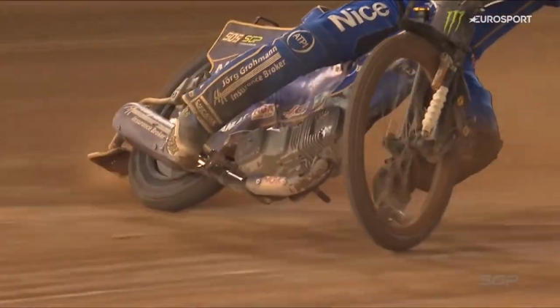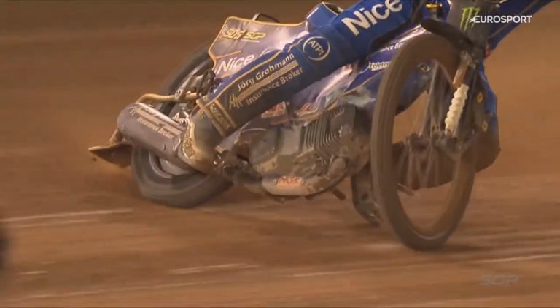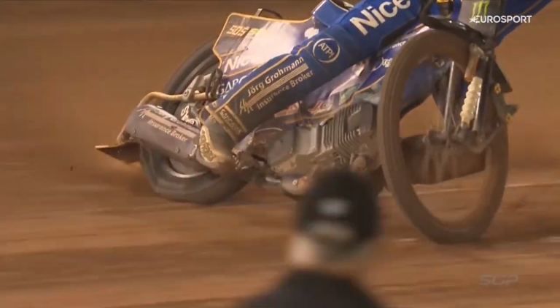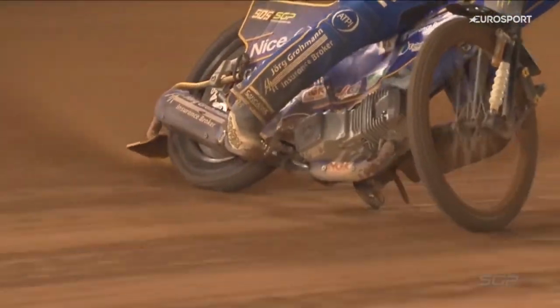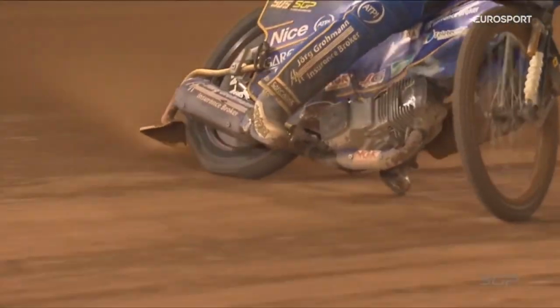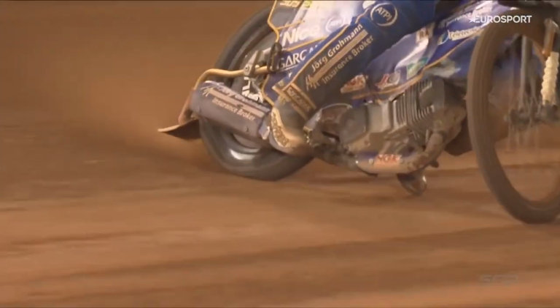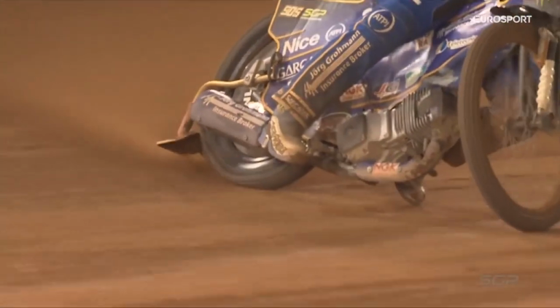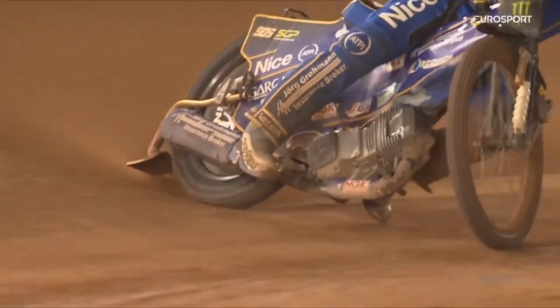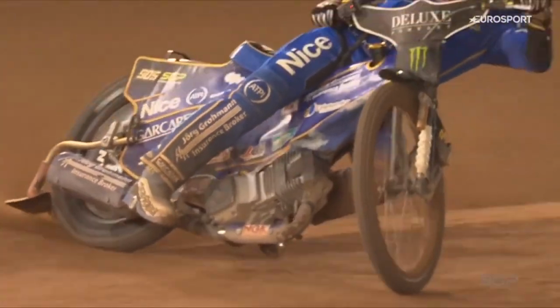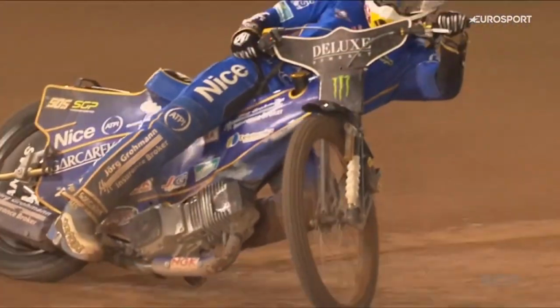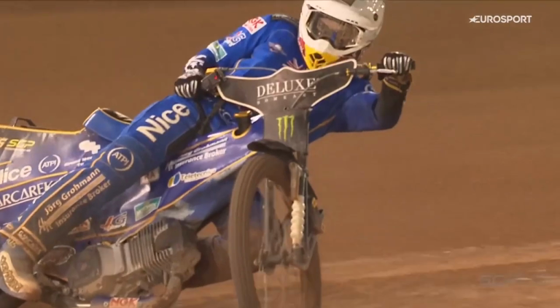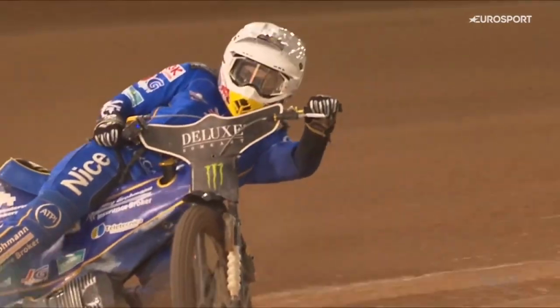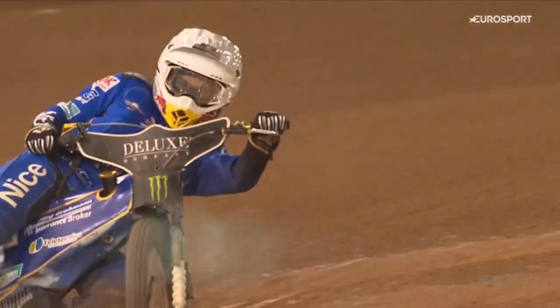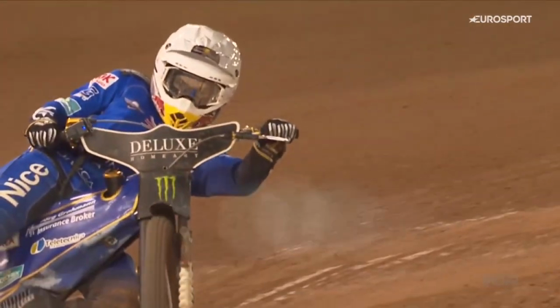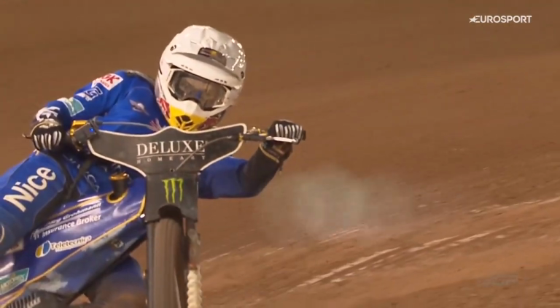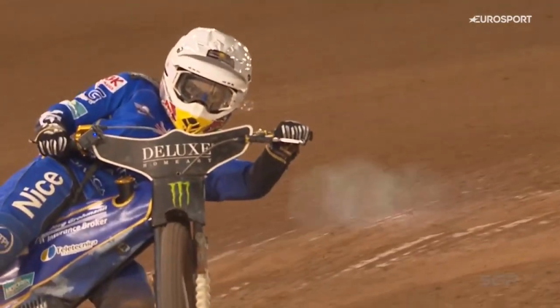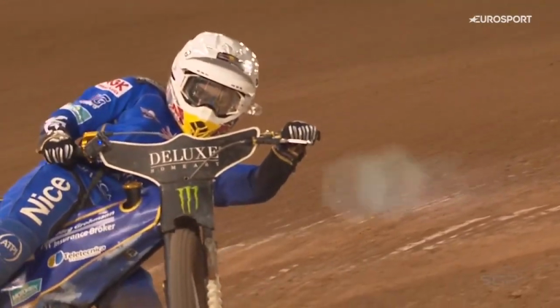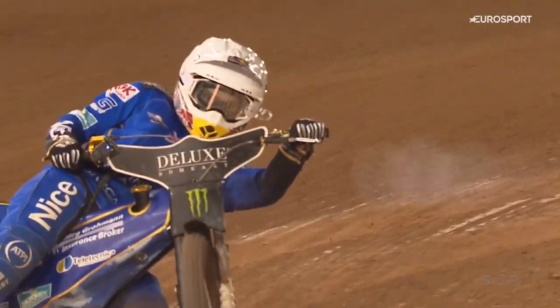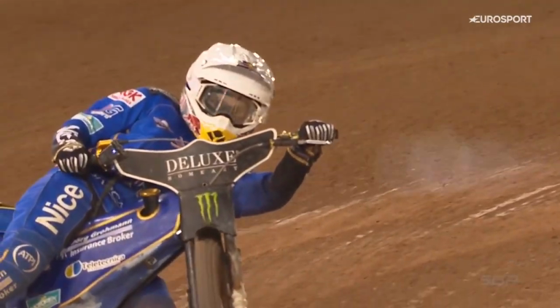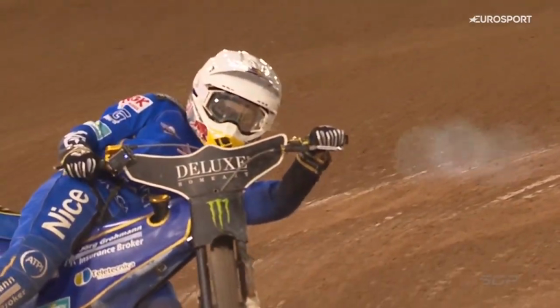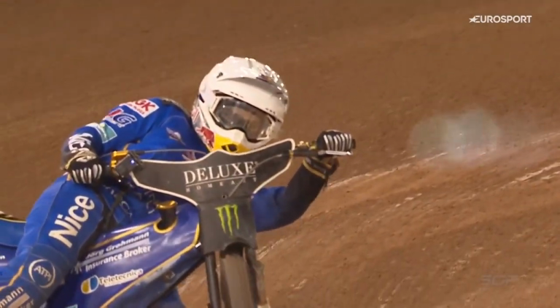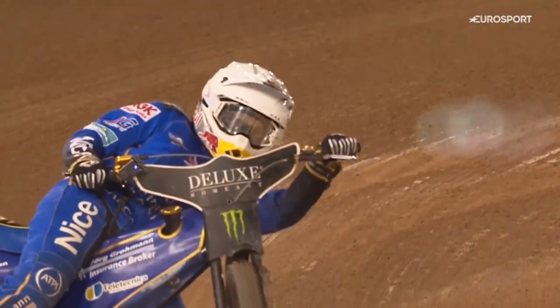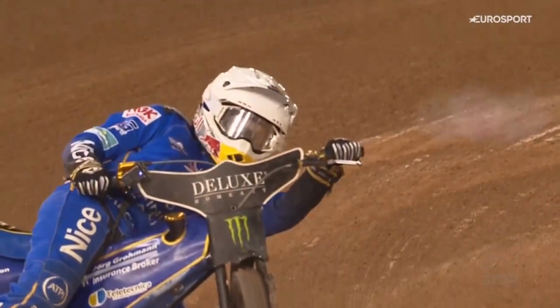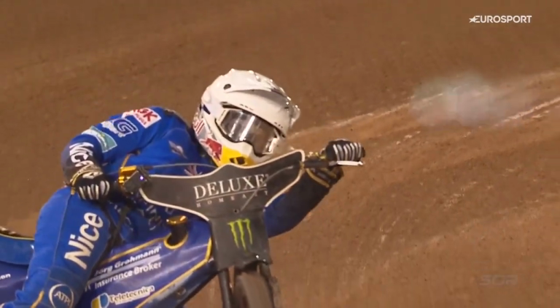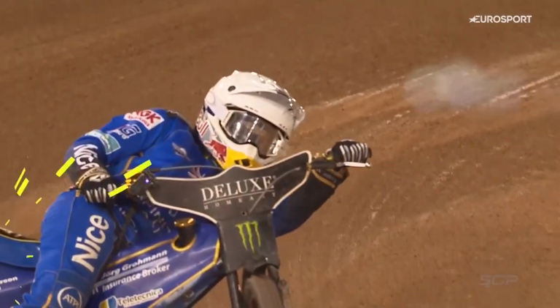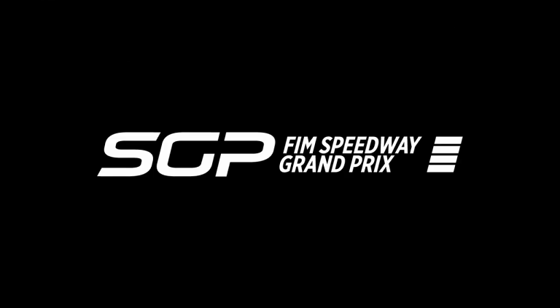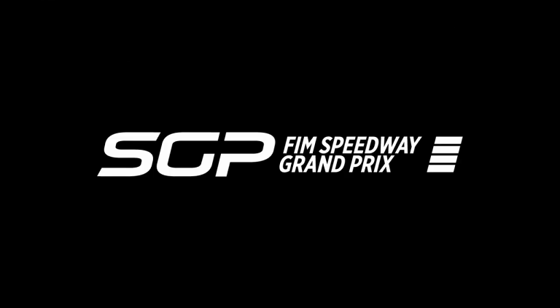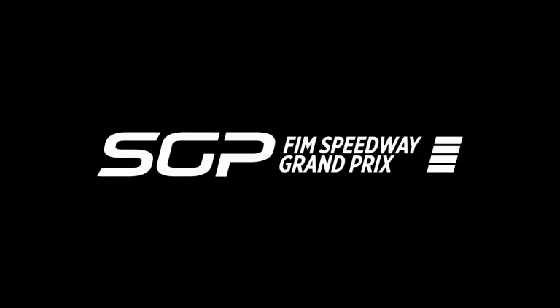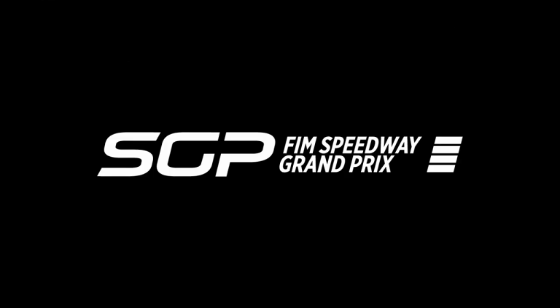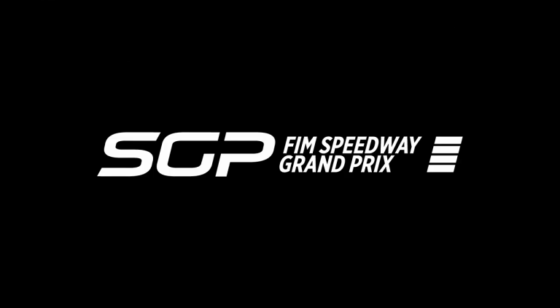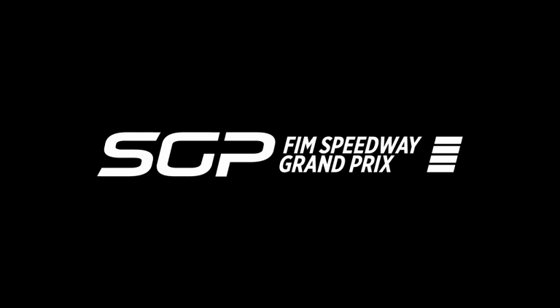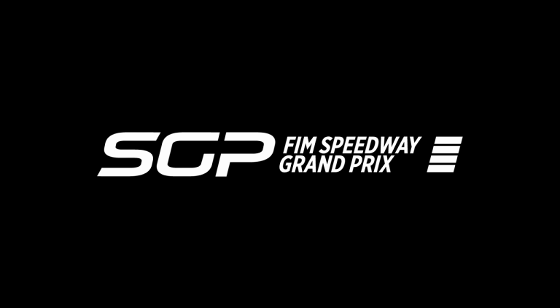Looking really good. As I say, we saw a reserve rider make the rostrum last night, and Mads Hansen doing a great job so far — looking really good out there.